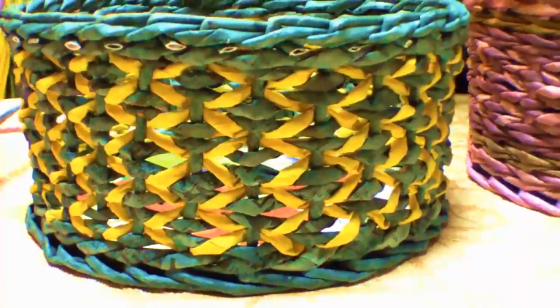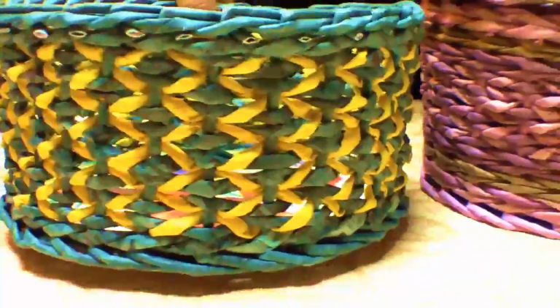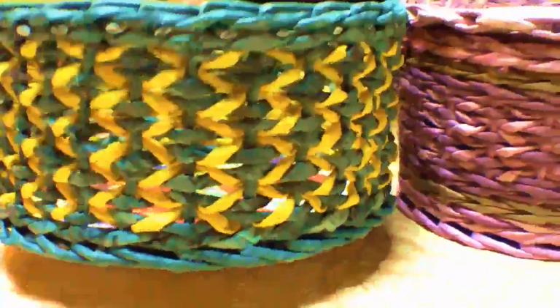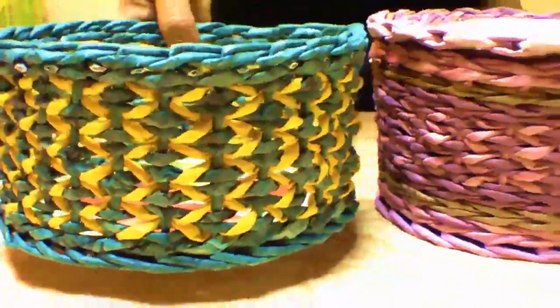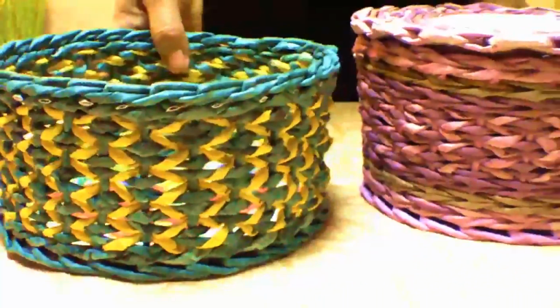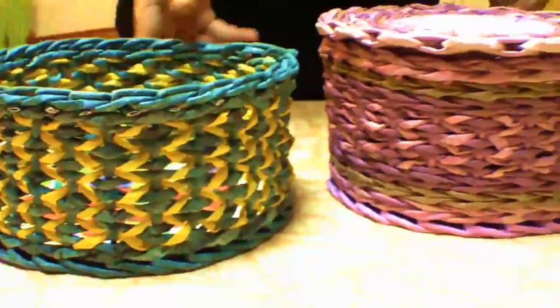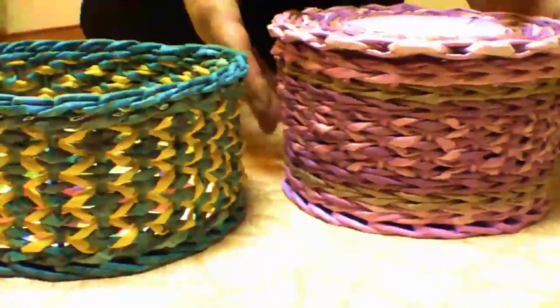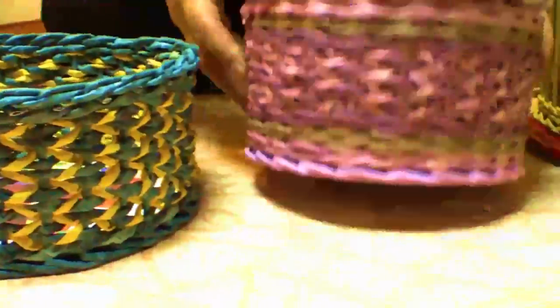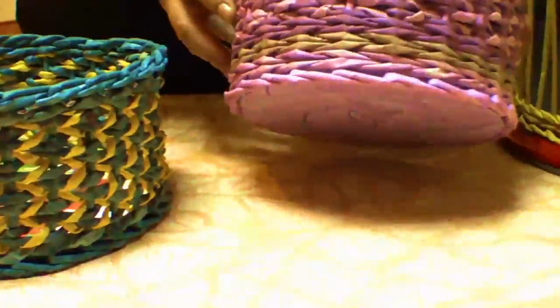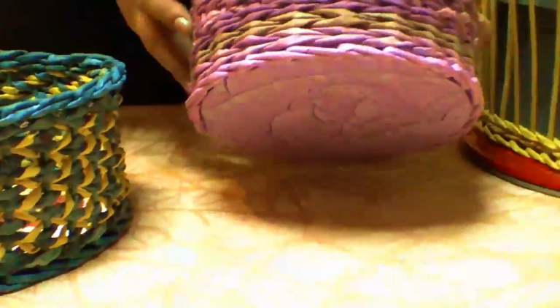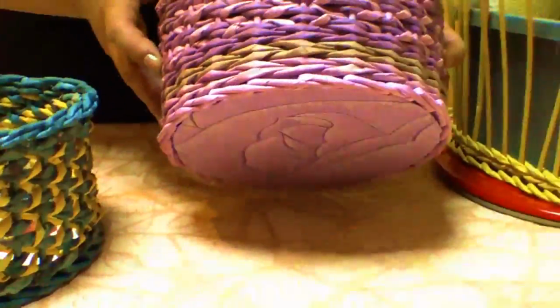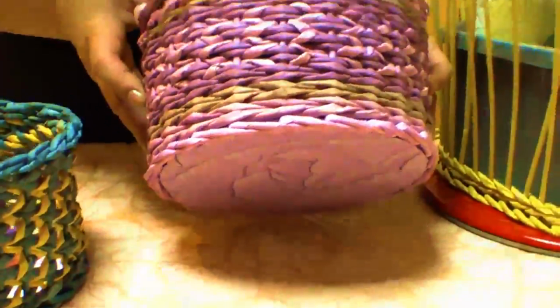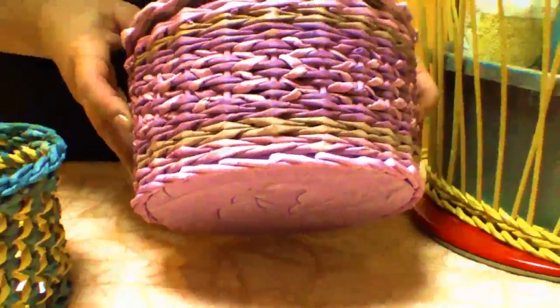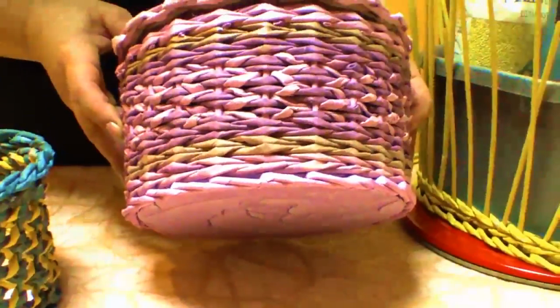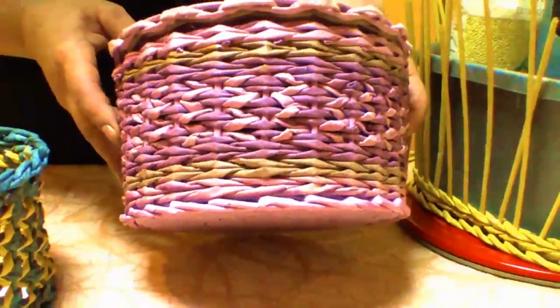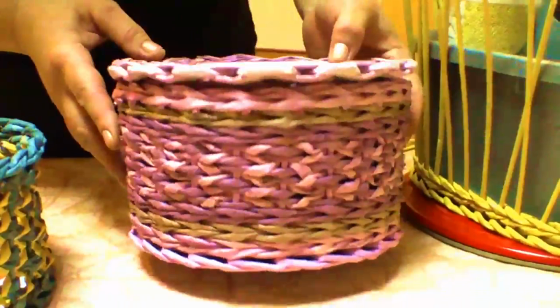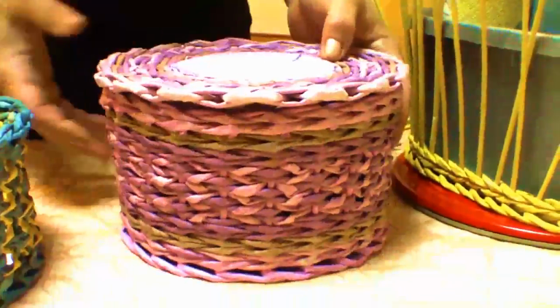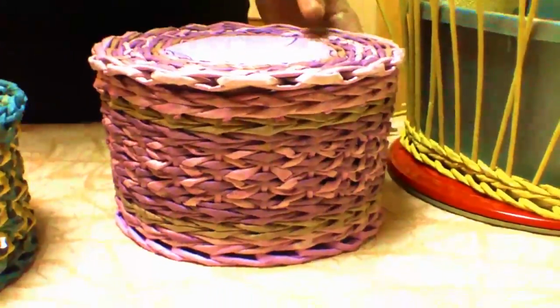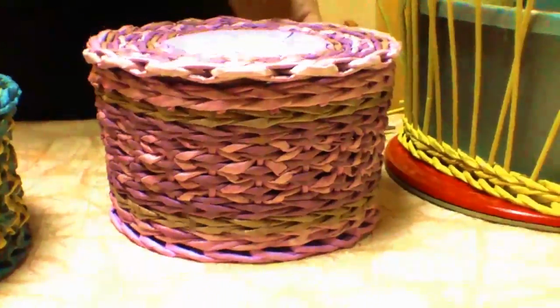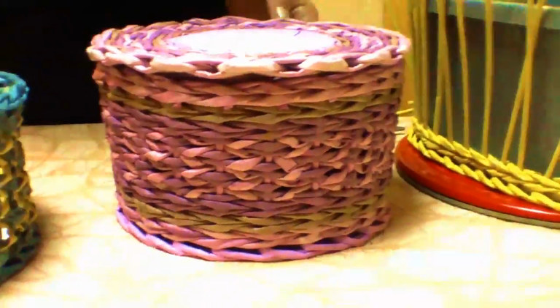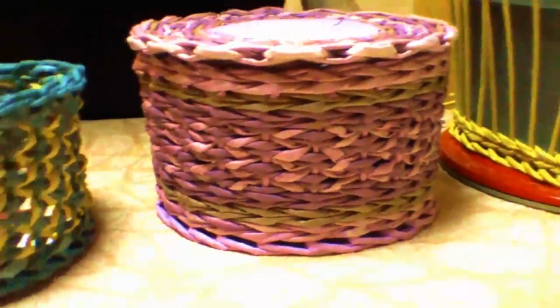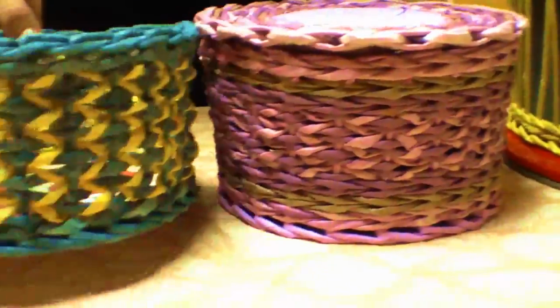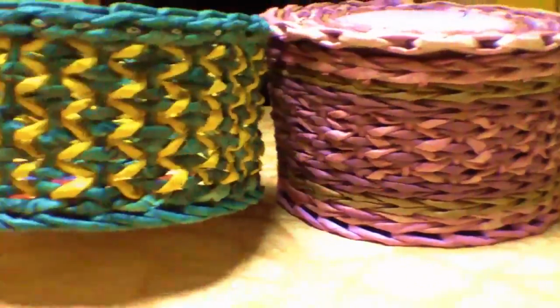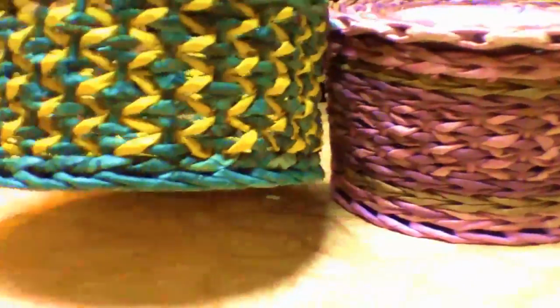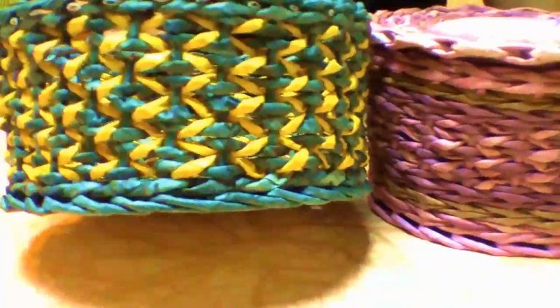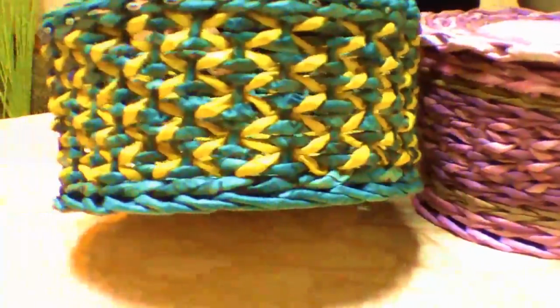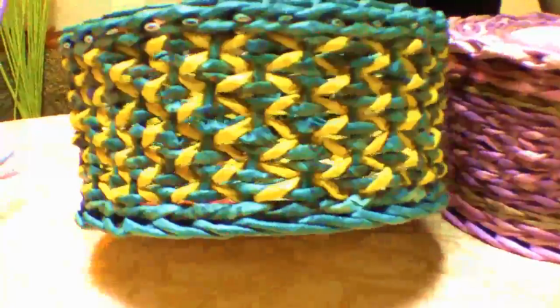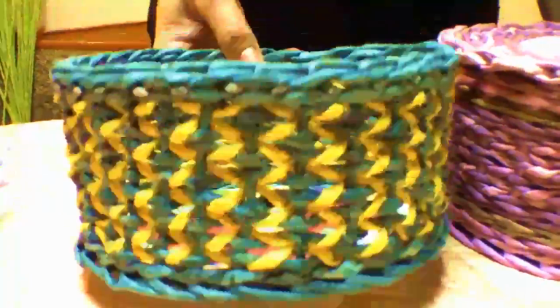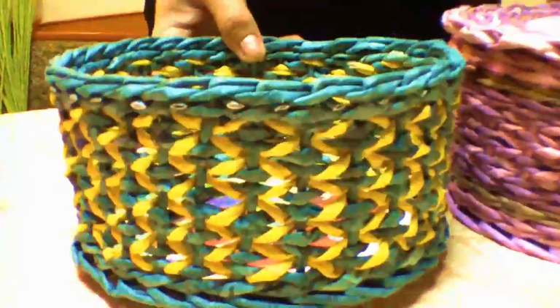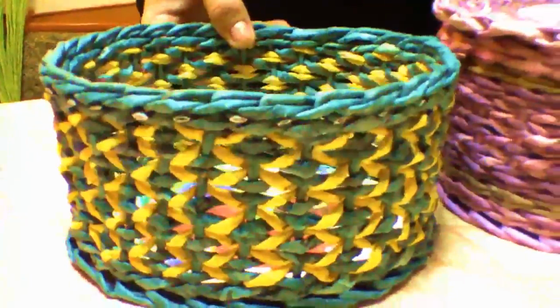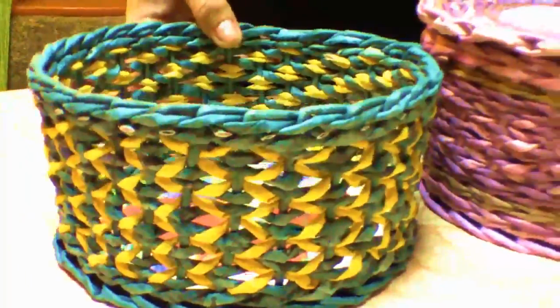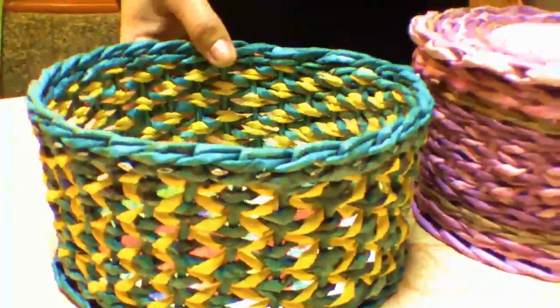The pattern comes out very interesting and, as you can see, it looks especially interesting when woven with tubes of contrast colors. Here it is a little less visible, while in this box it stands out more clearly.